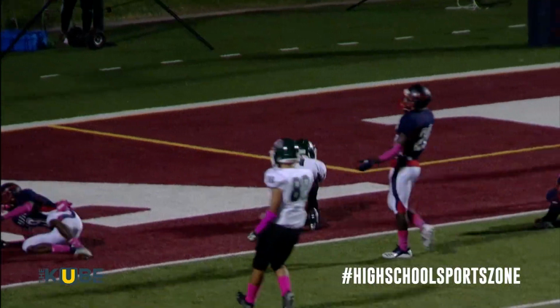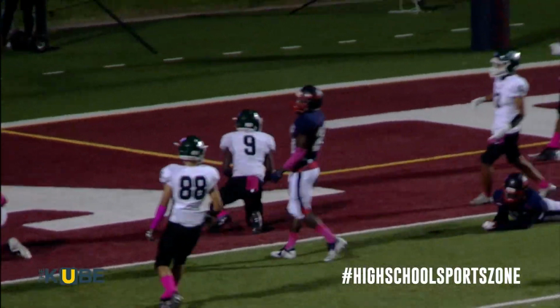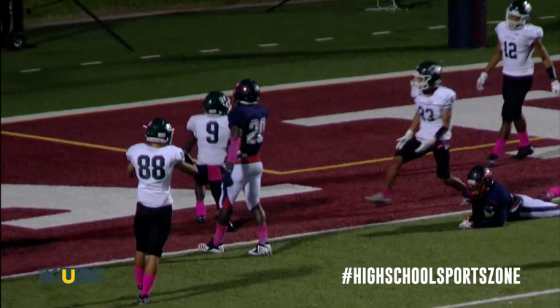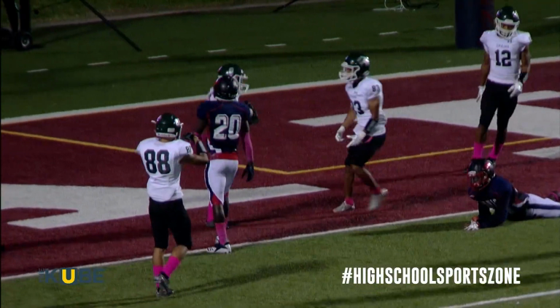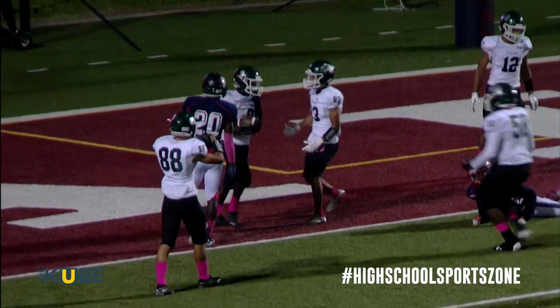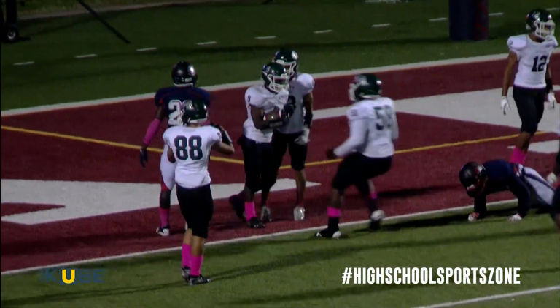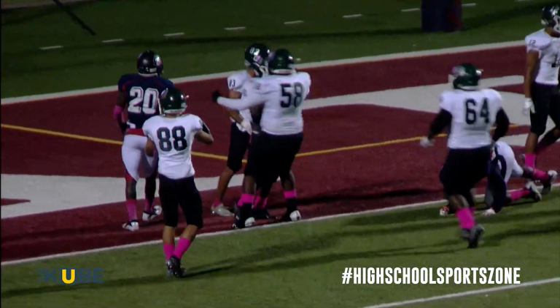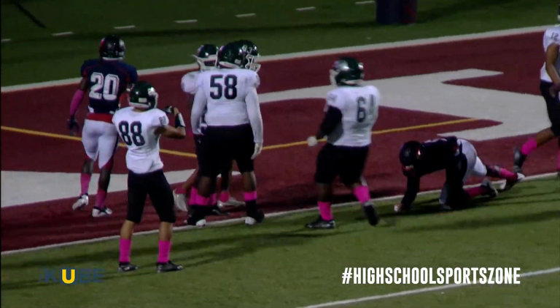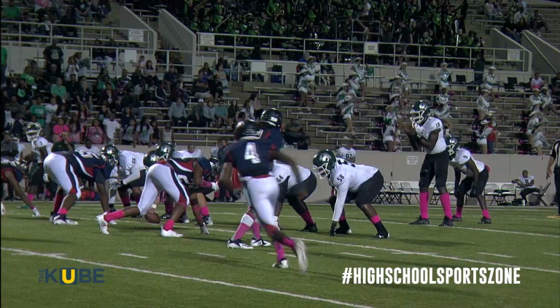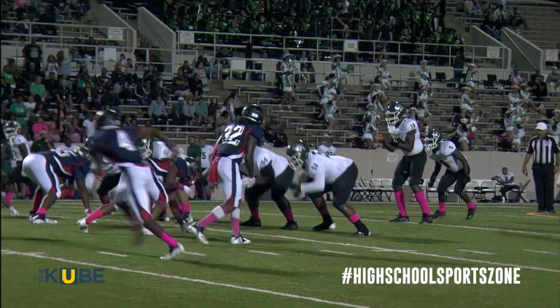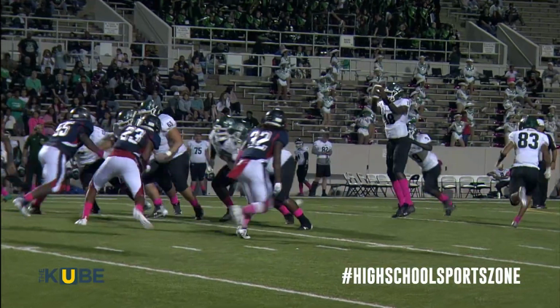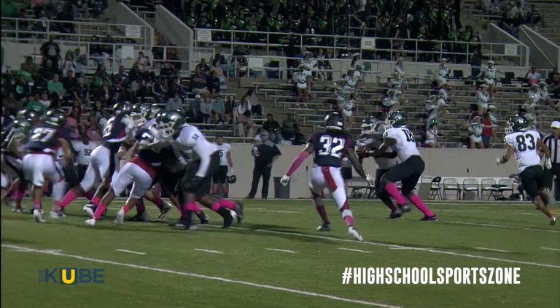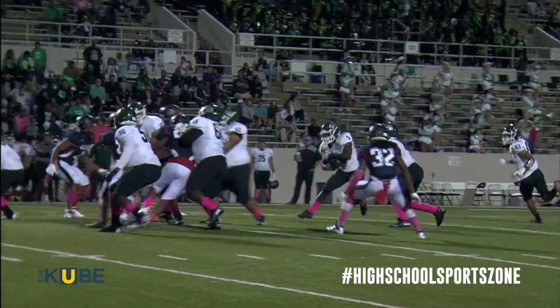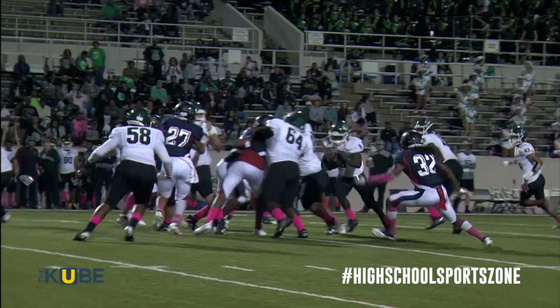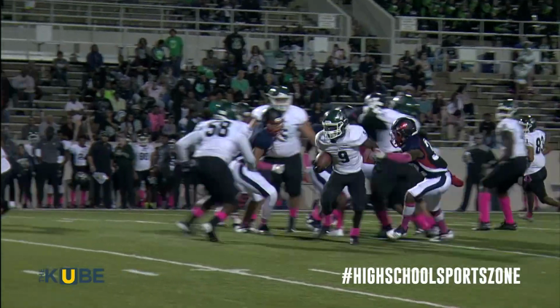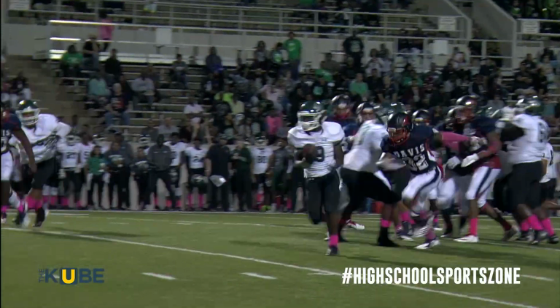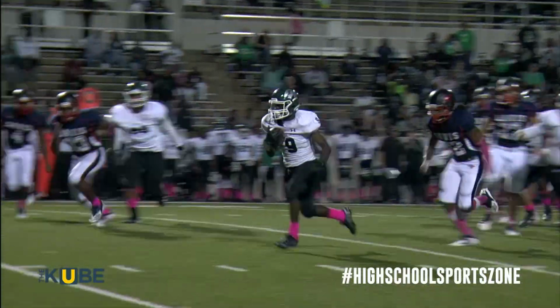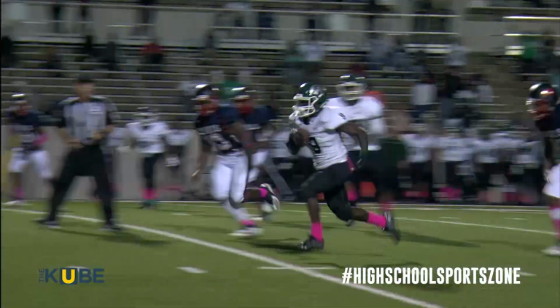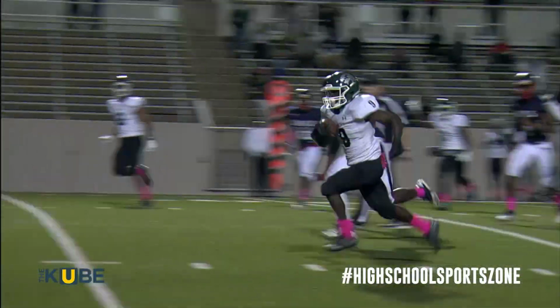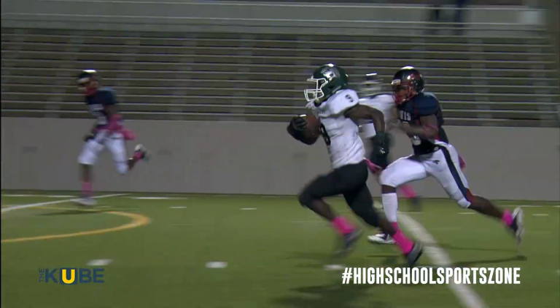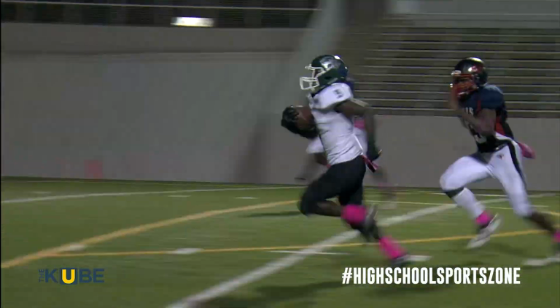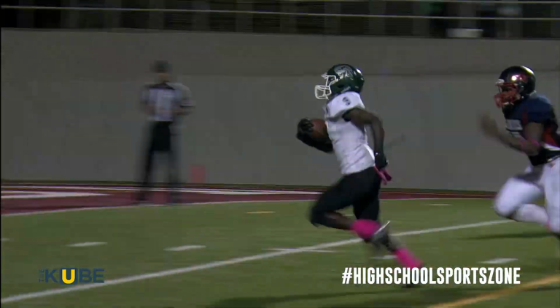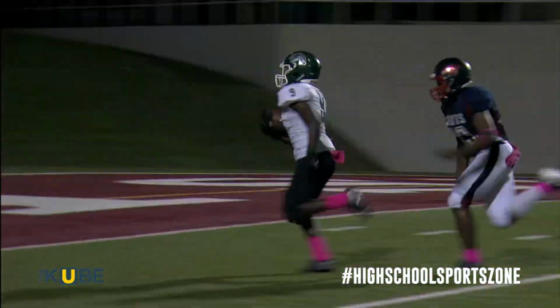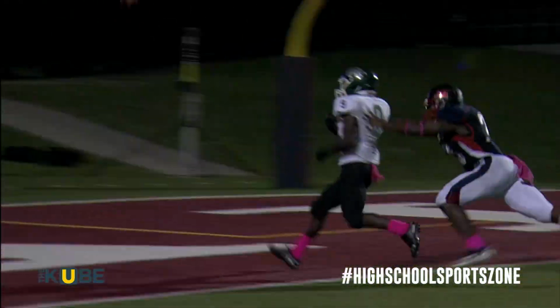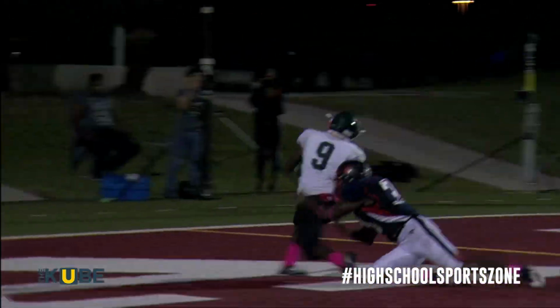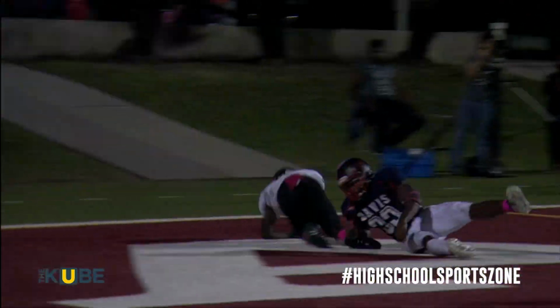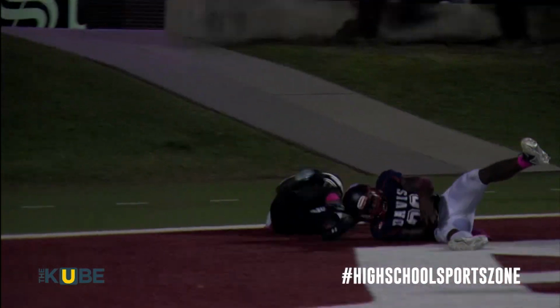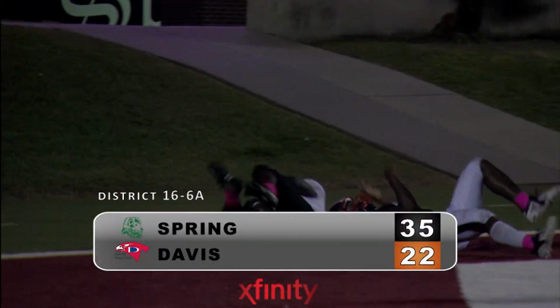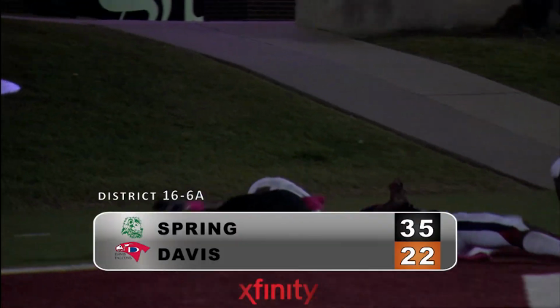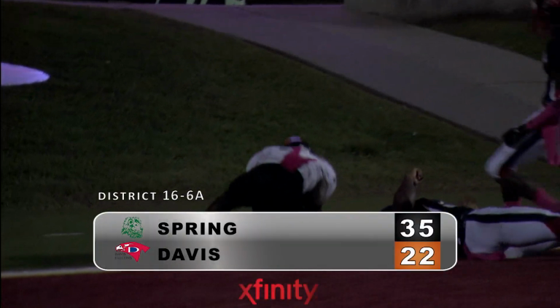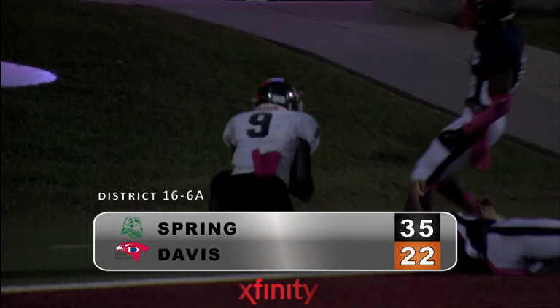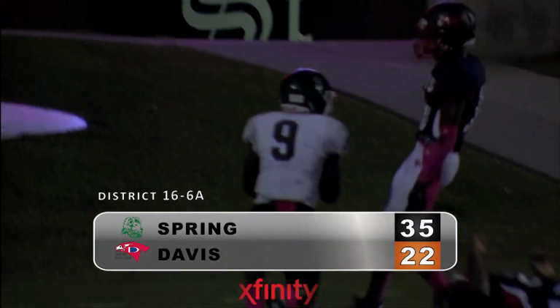And a two-point conversion to go up 28-22. Then after Davis fumbled the kickoff, look at this — Lacy again, 30-yard touchdown. Spring rallies for a 35-22 victory.